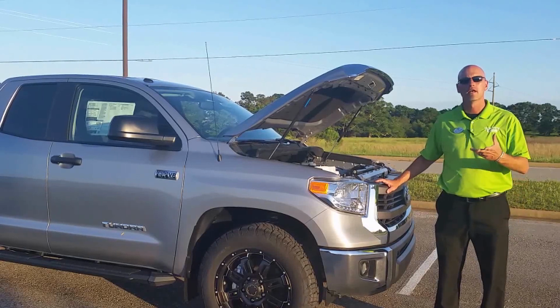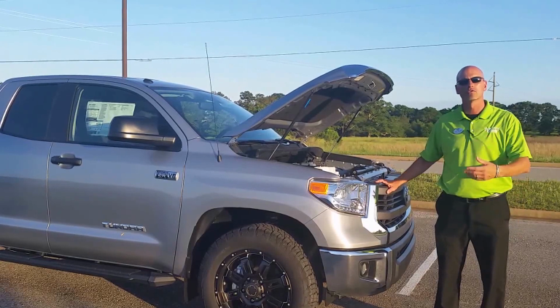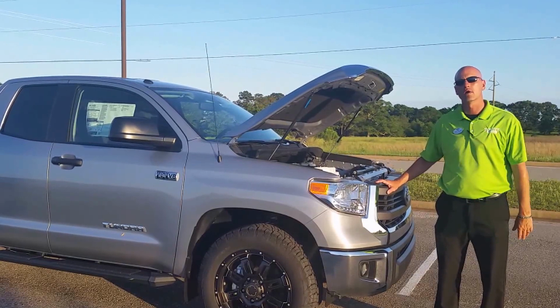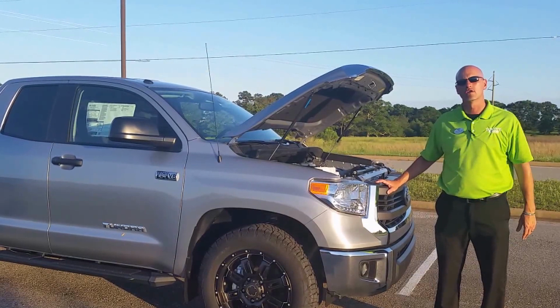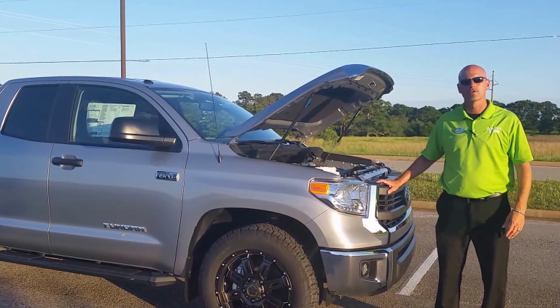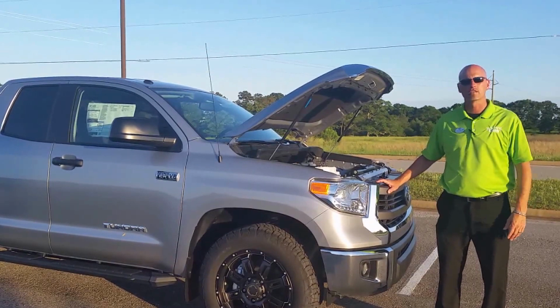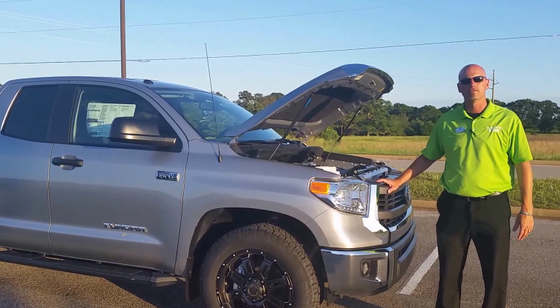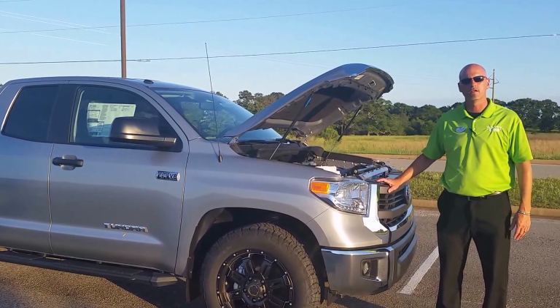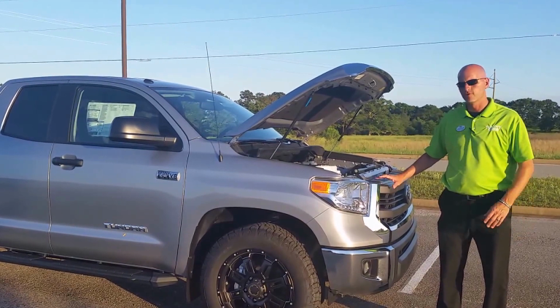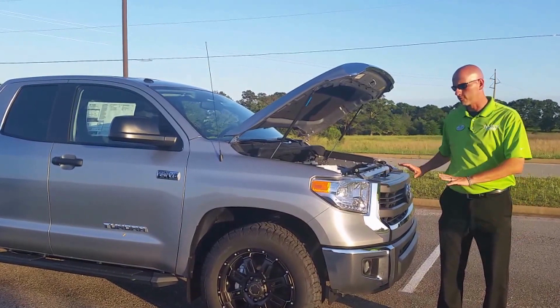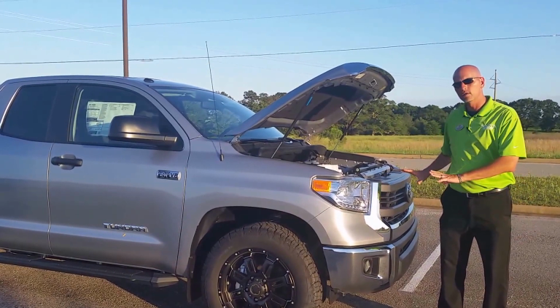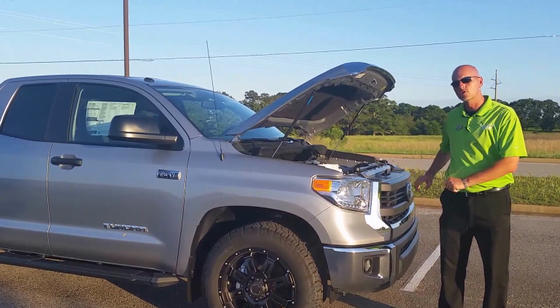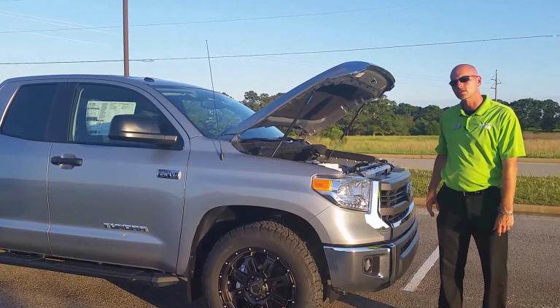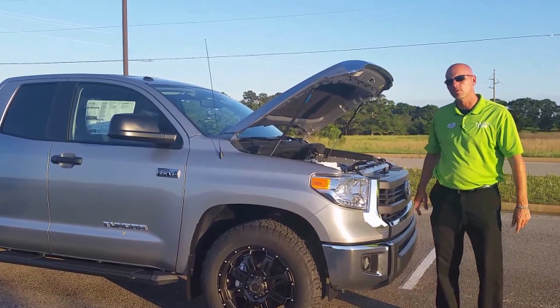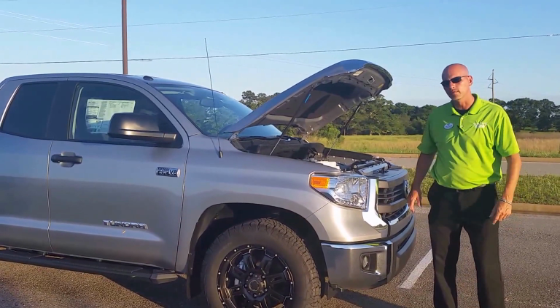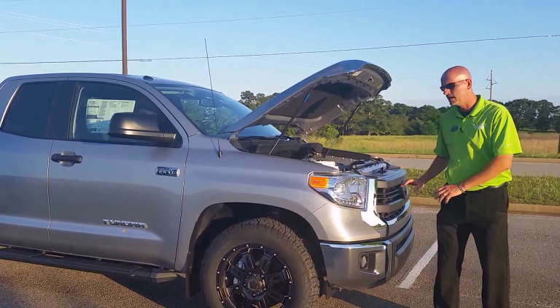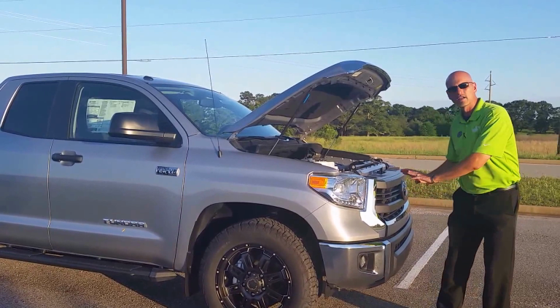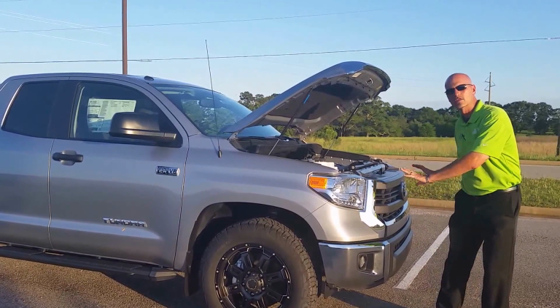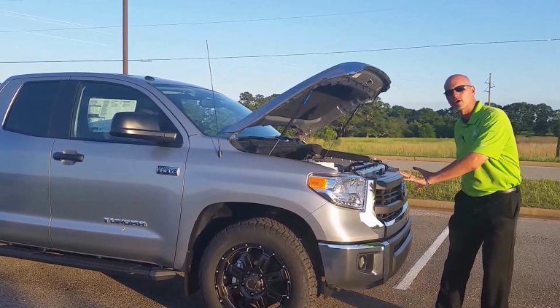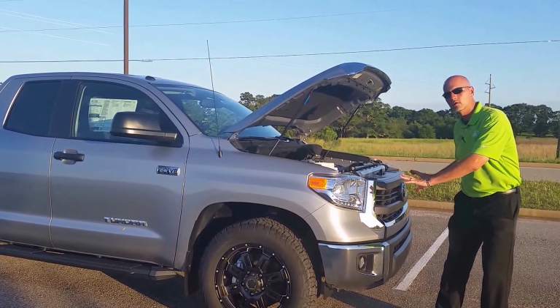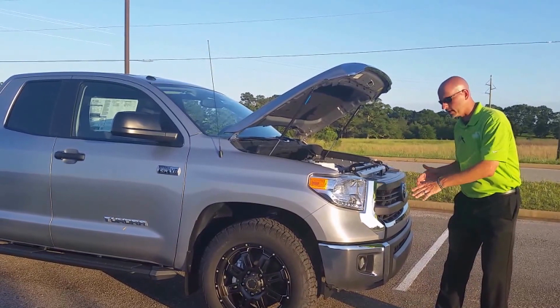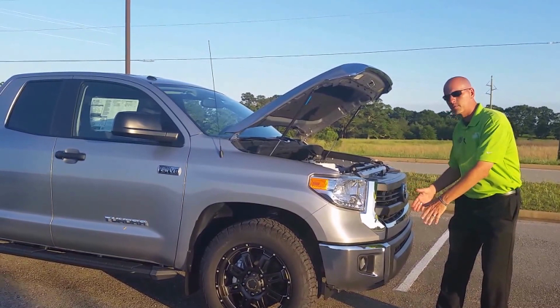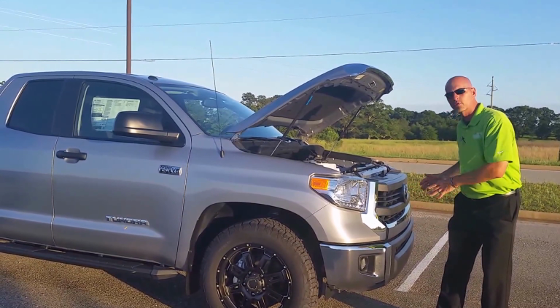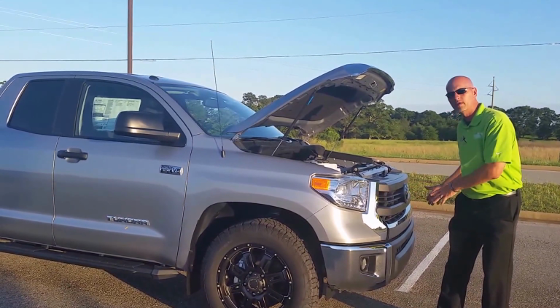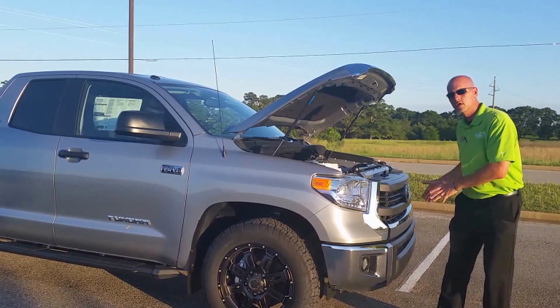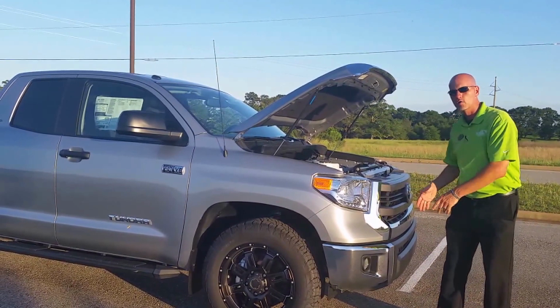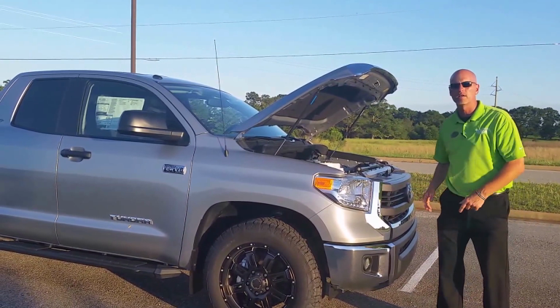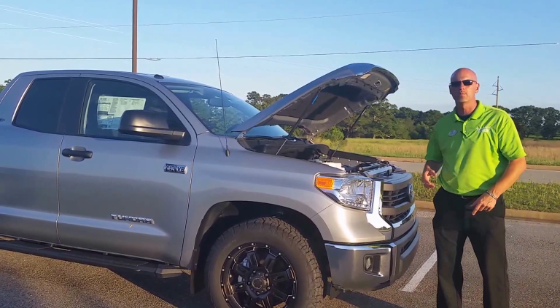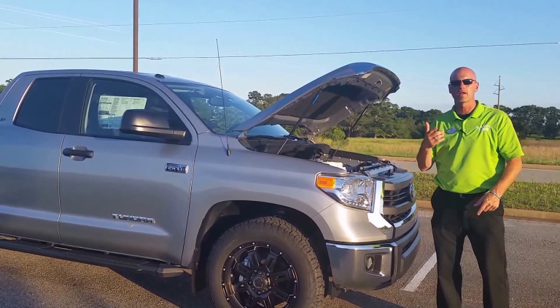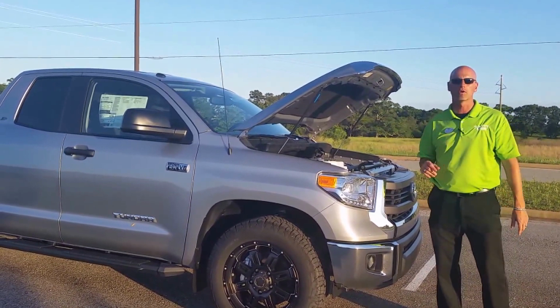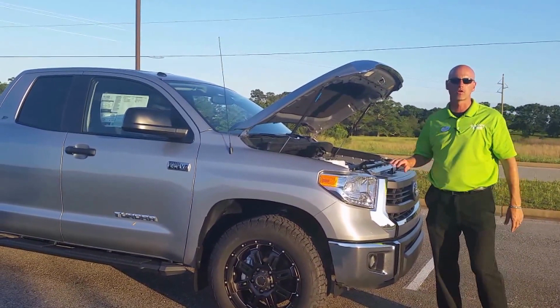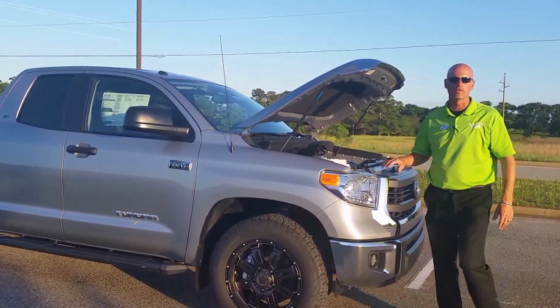Today we're going to talk about the Tundra for 2015. From the front, this truck looks somewhat mean. It's got an aggressive front grille and the bumper's a three-piece — you can replace each part in case one gets a crease.